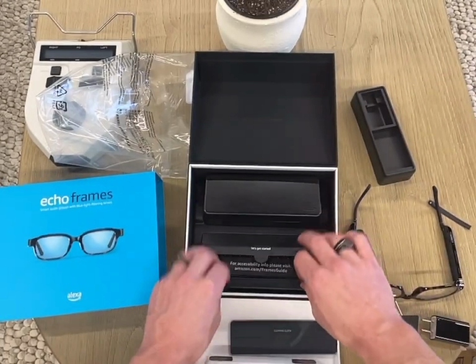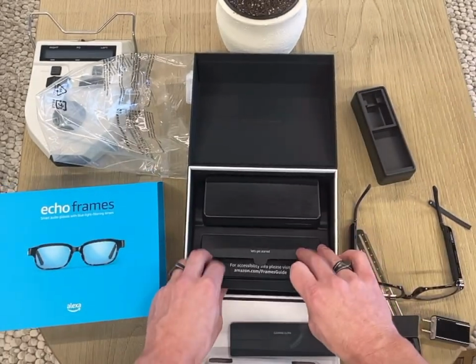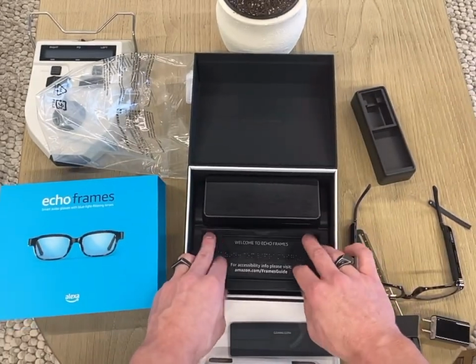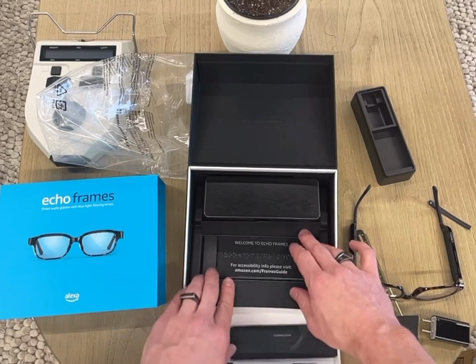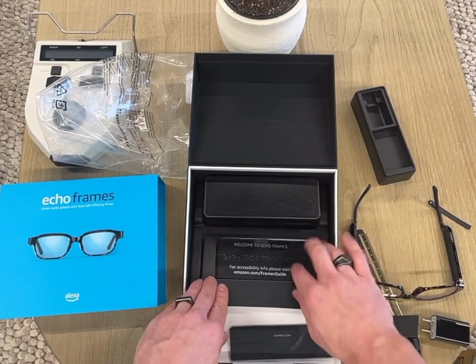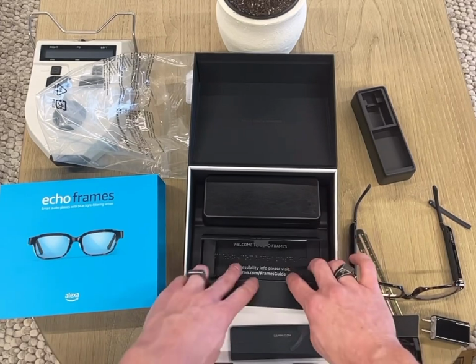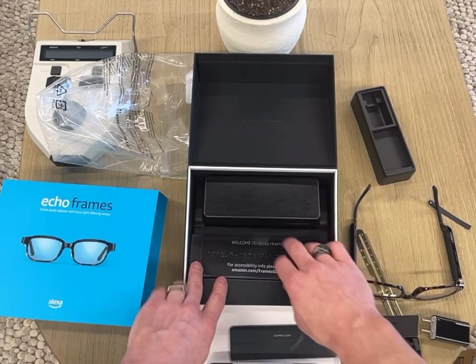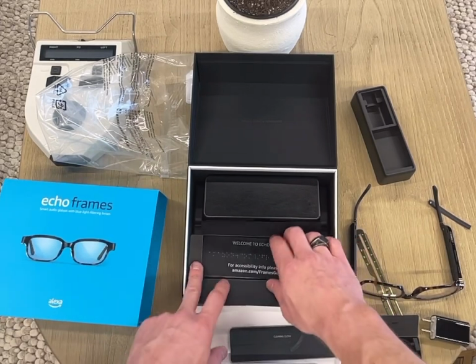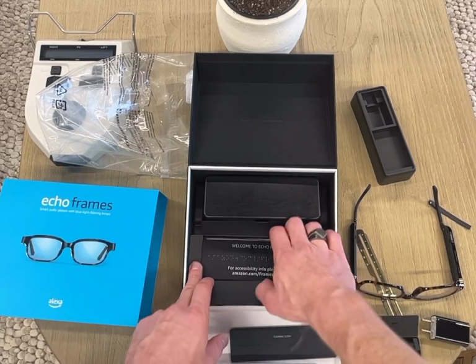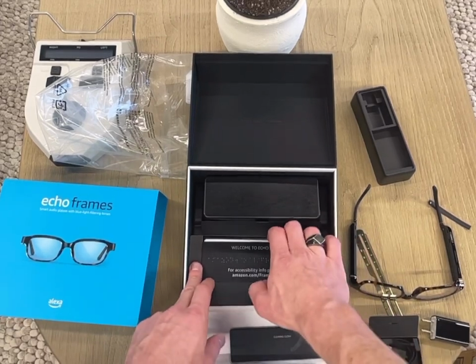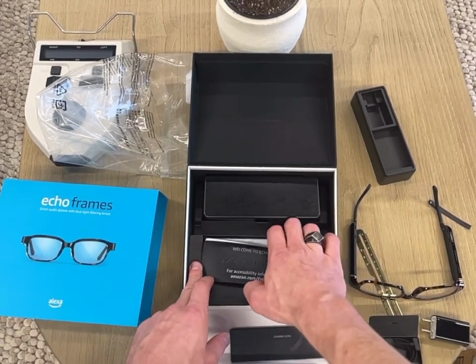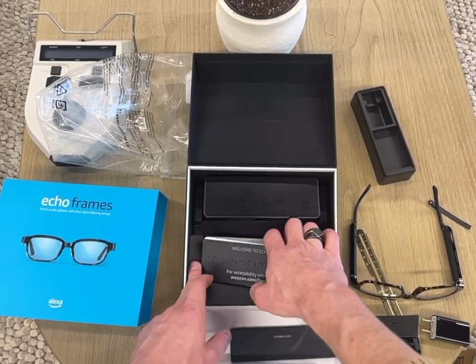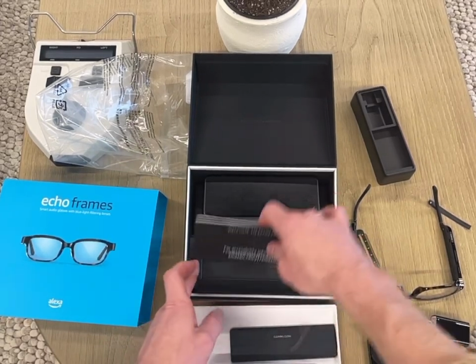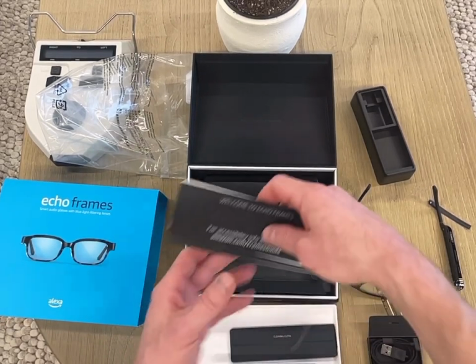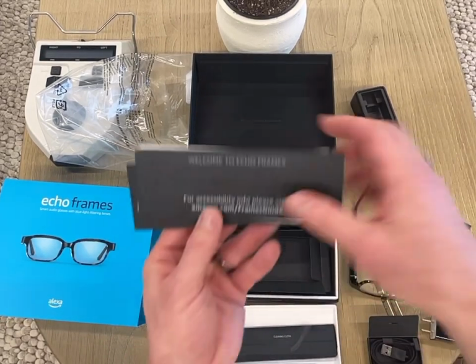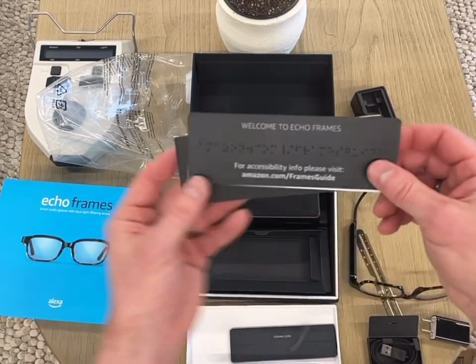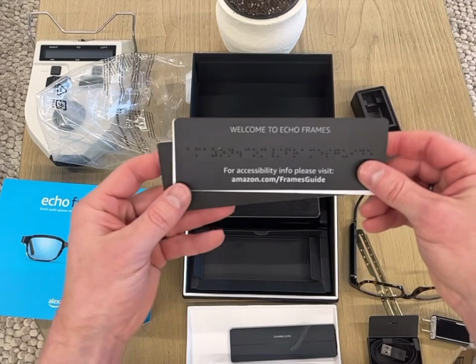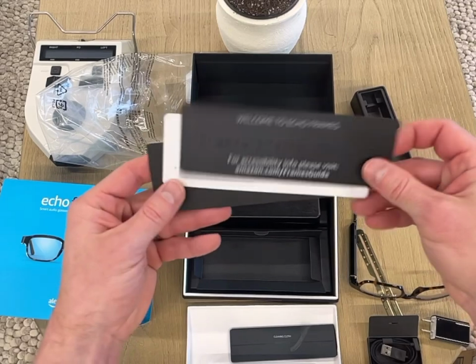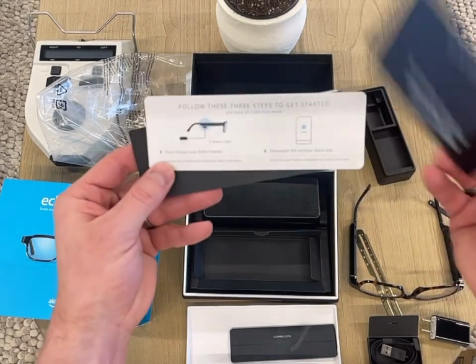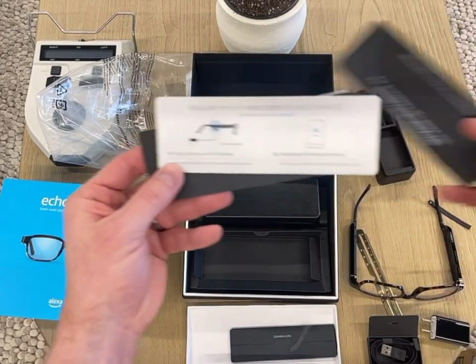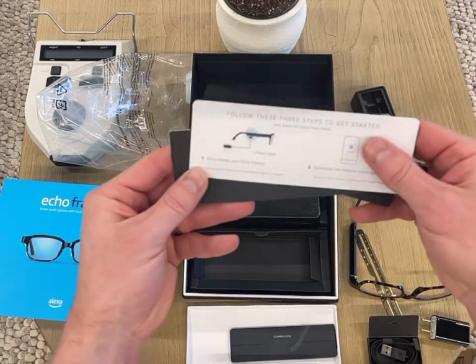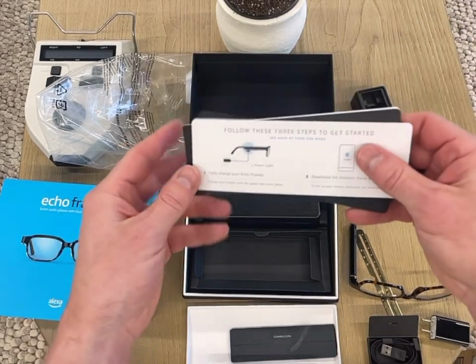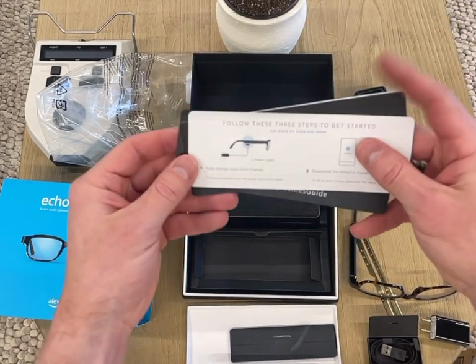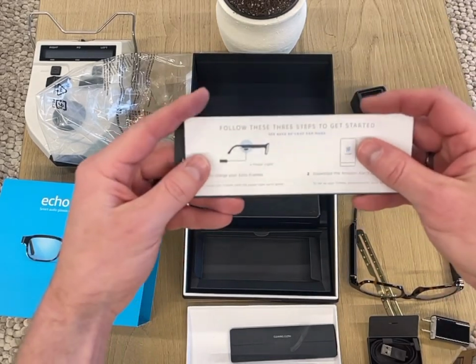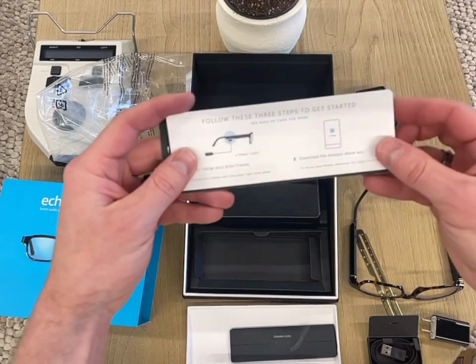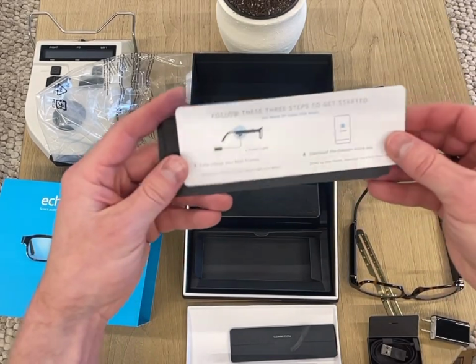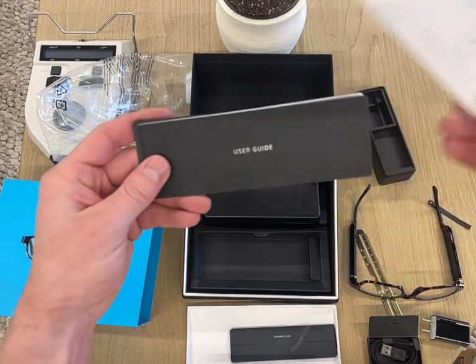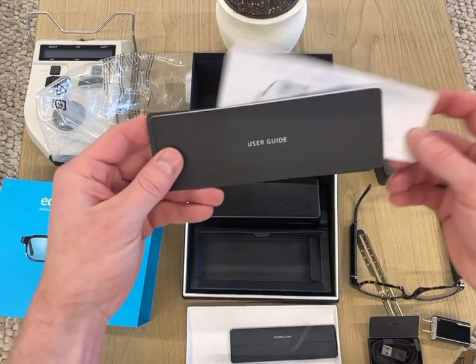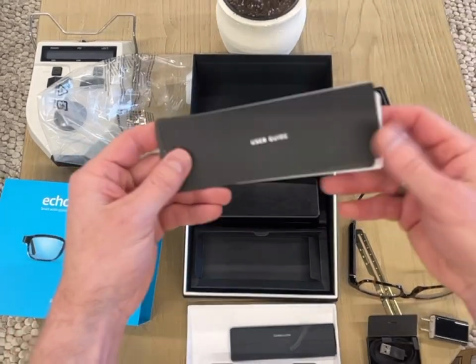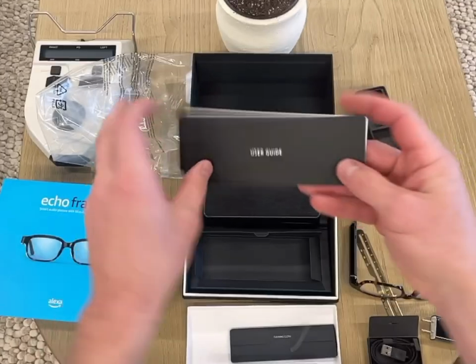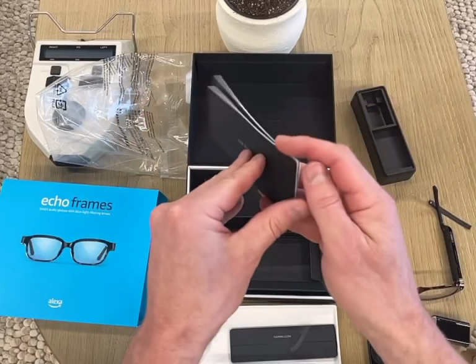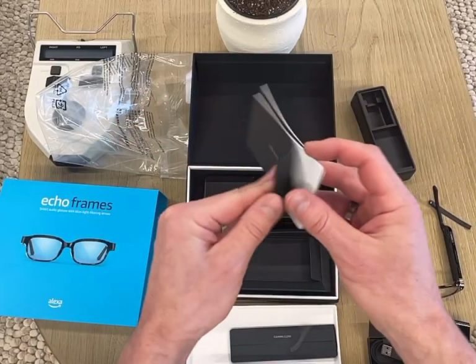There are some instructions and a user guide in there as well.